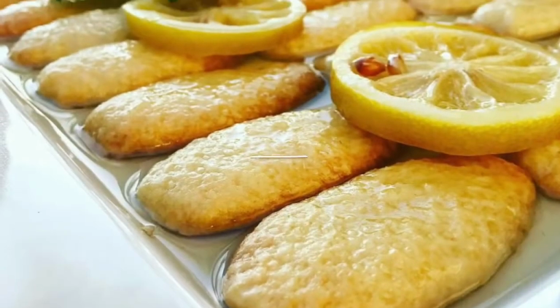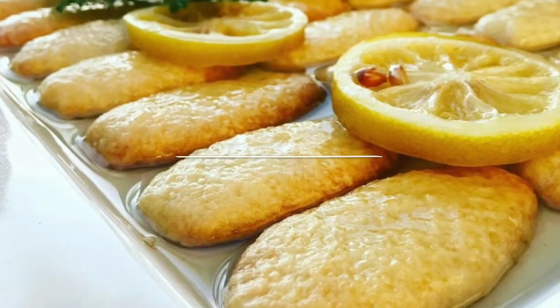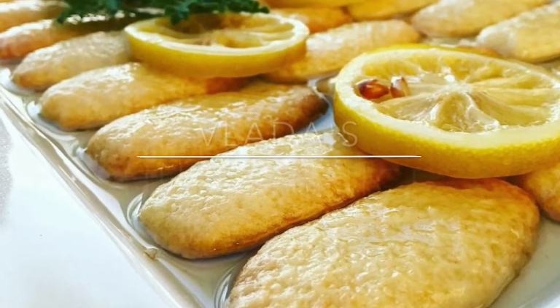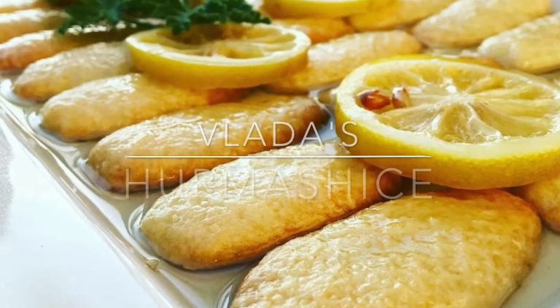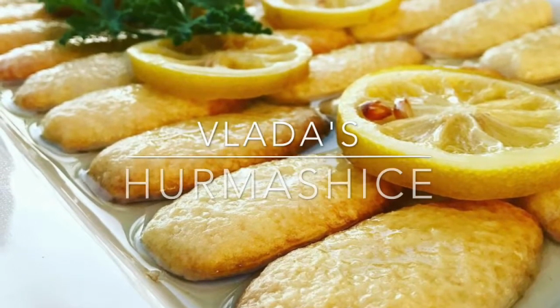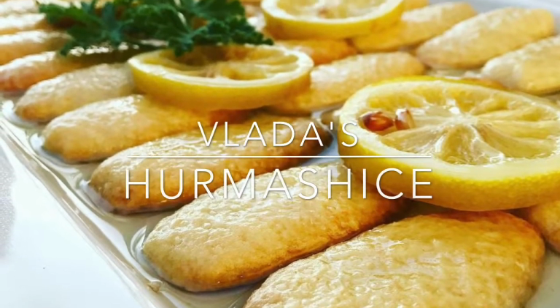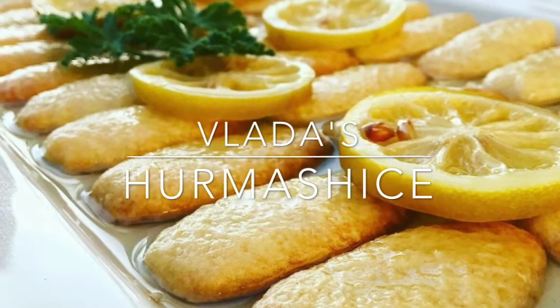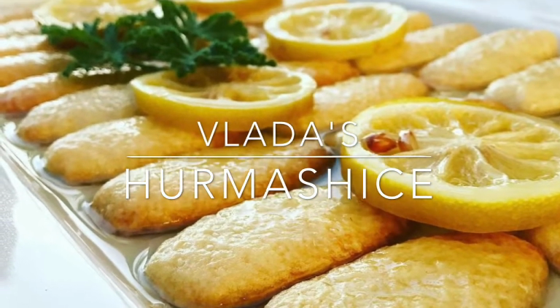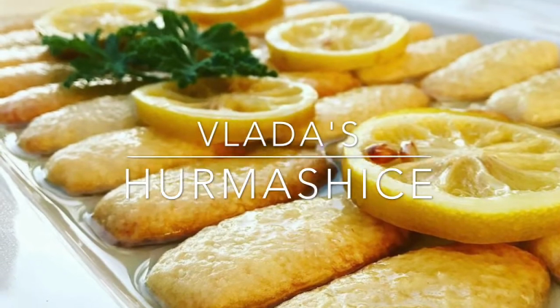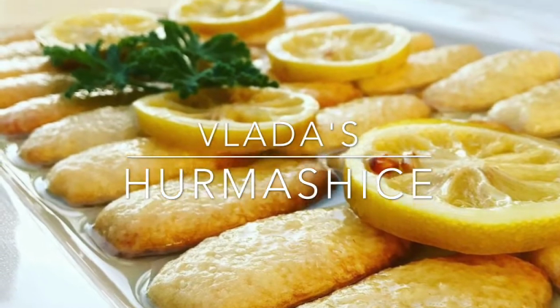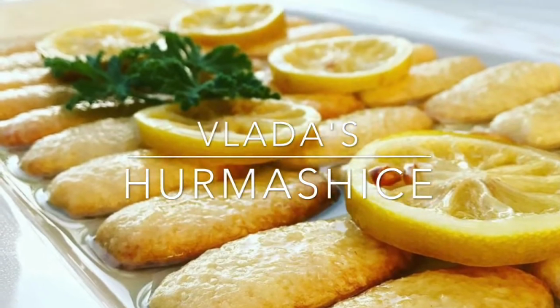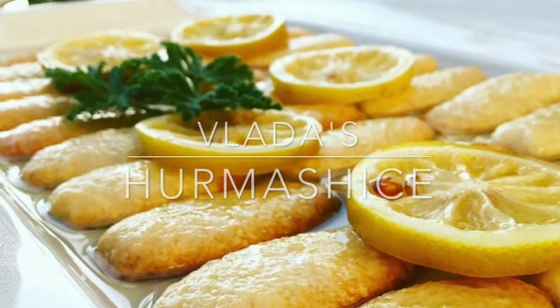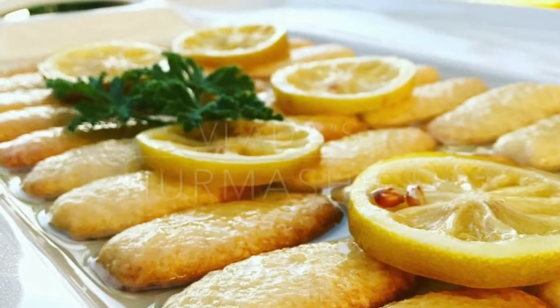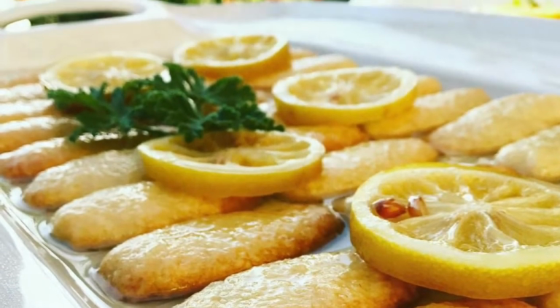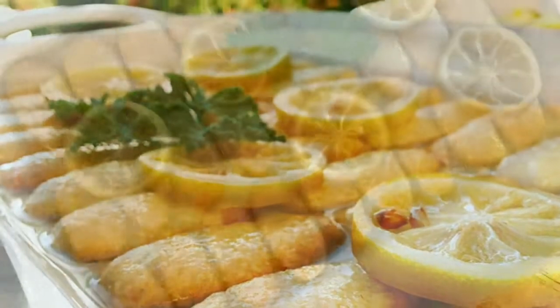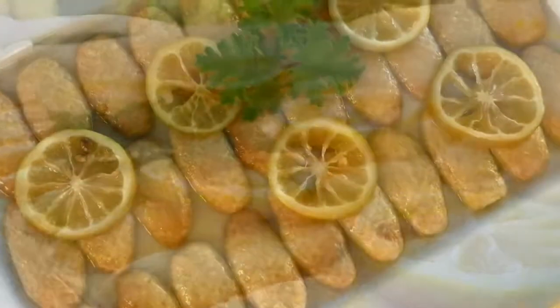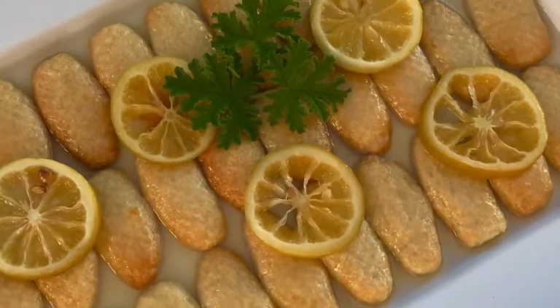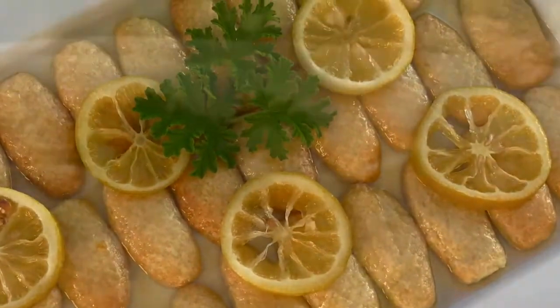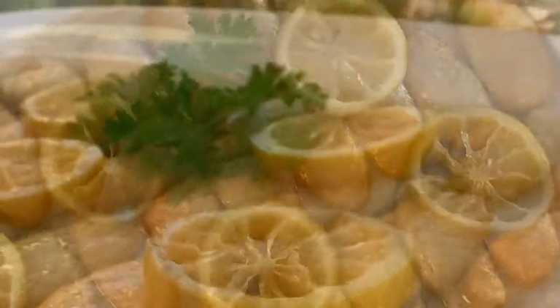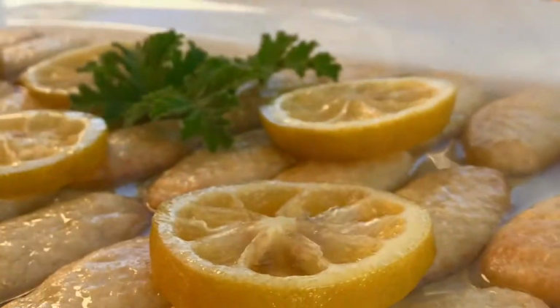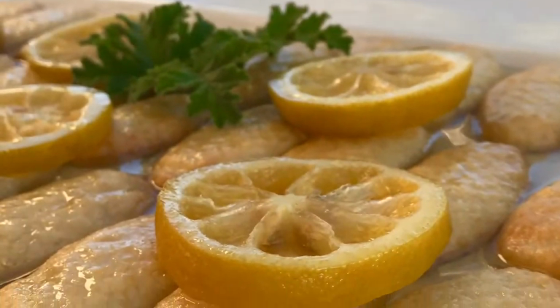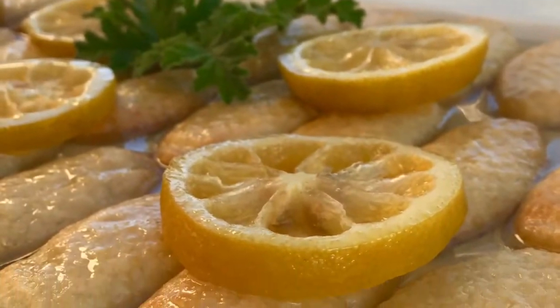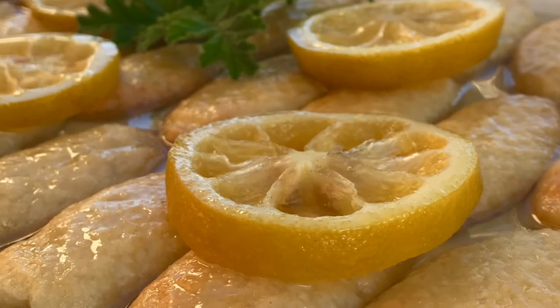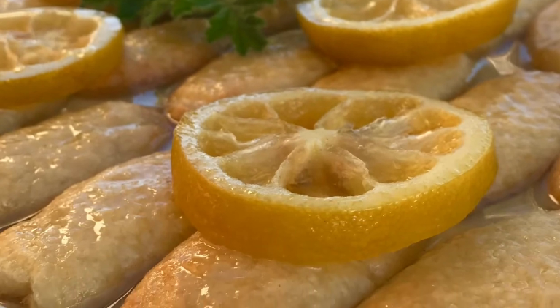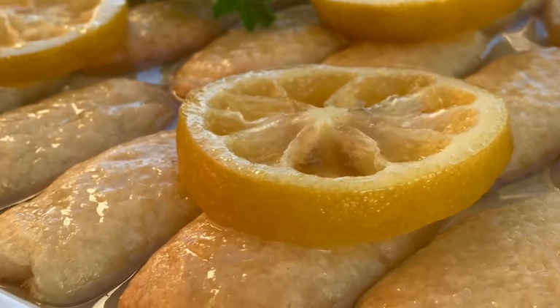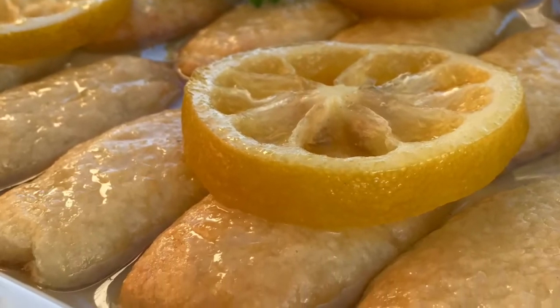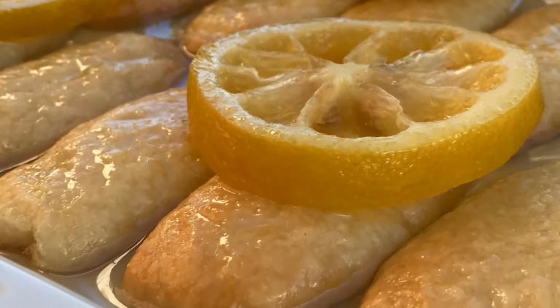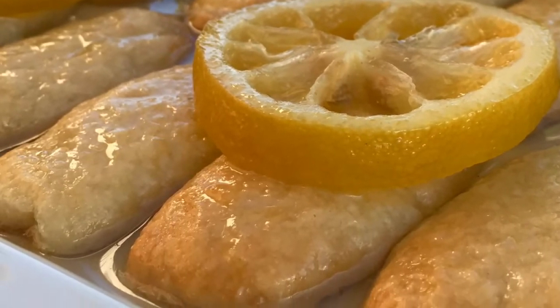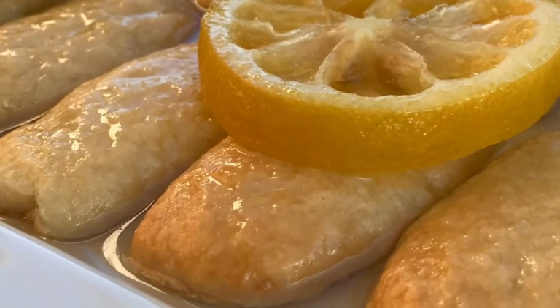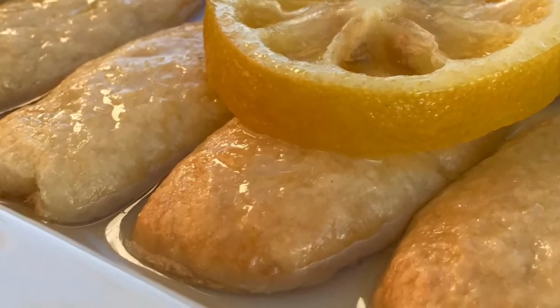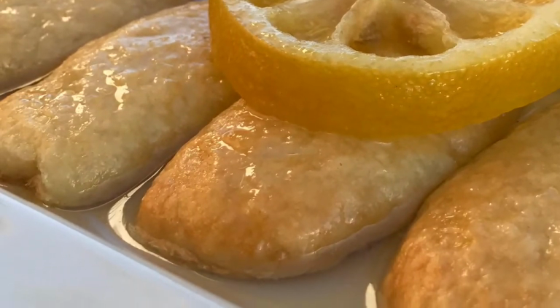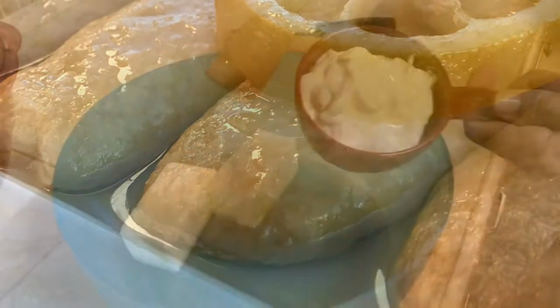Here's my twist to one of those recipes. This particular dessert is called Hrumašice. Basically, this is a short bread with coconut inside, soaked in a lemony honey syrup.